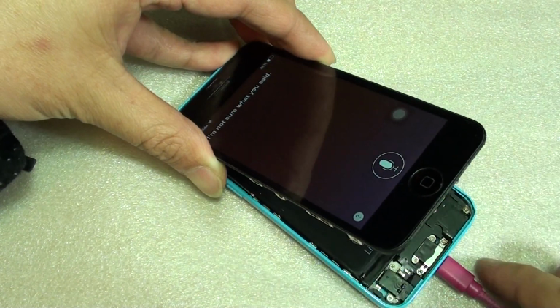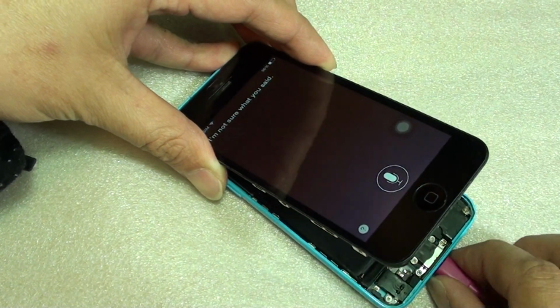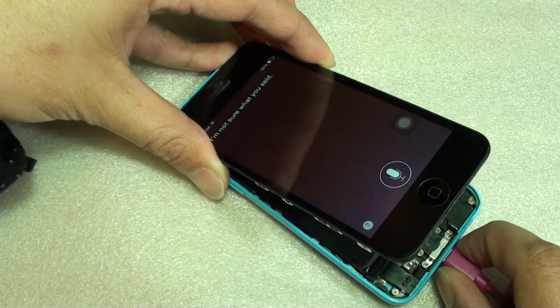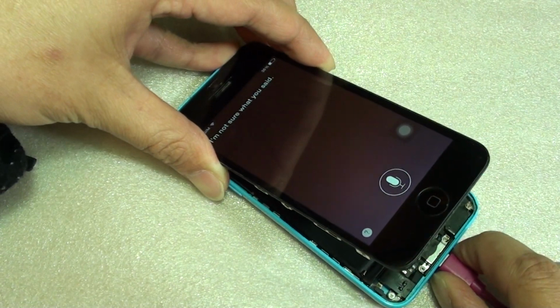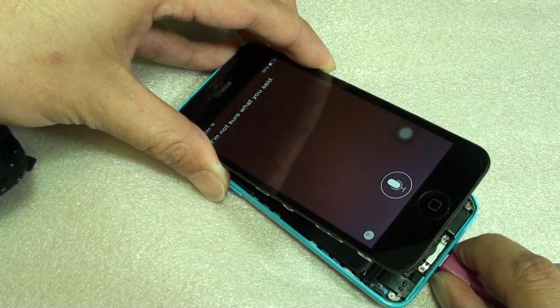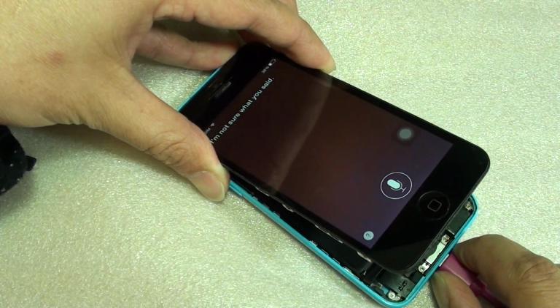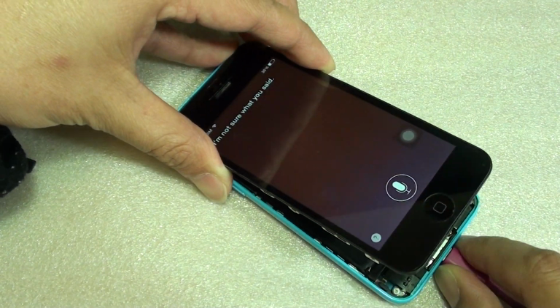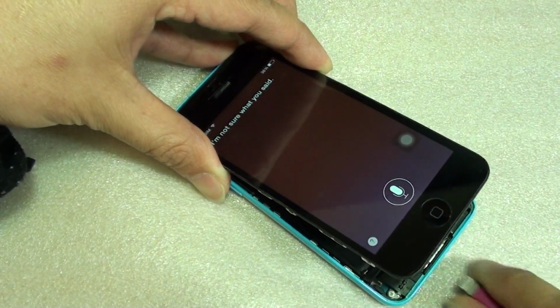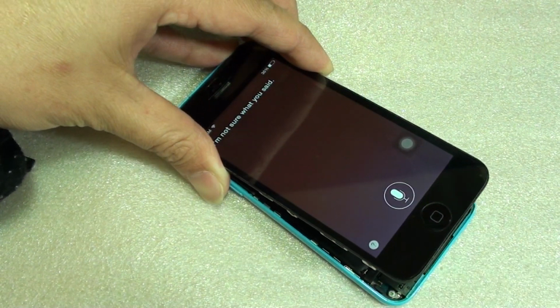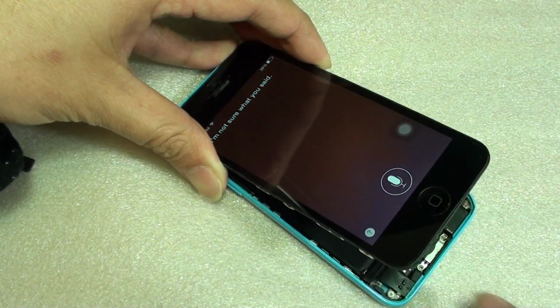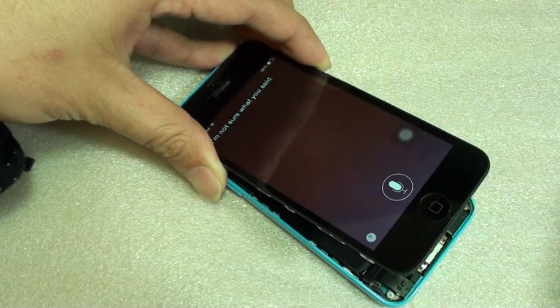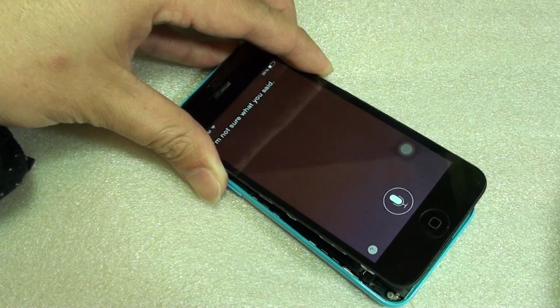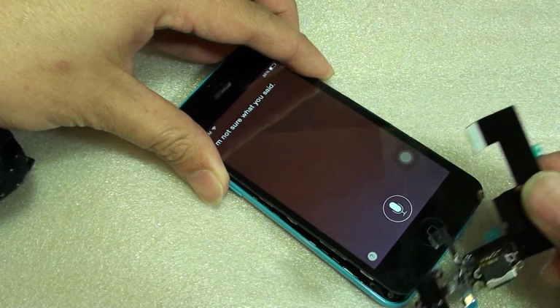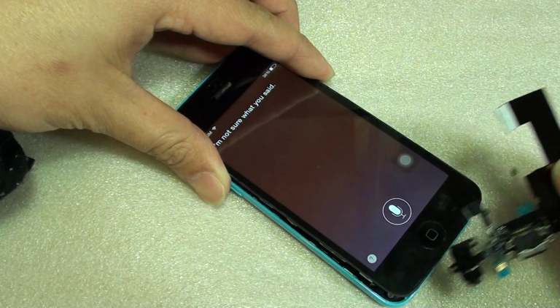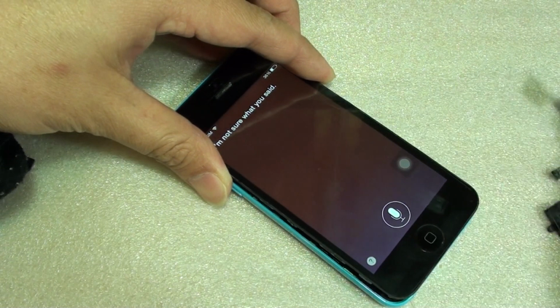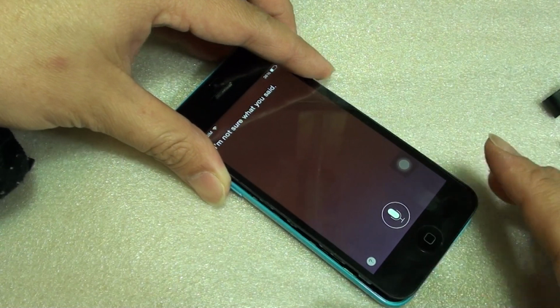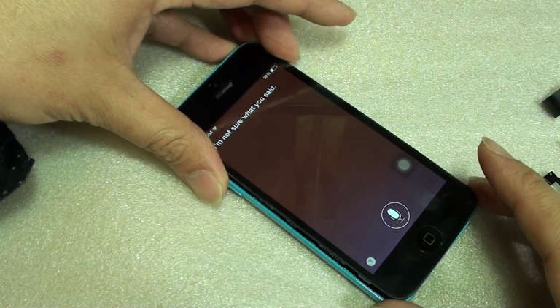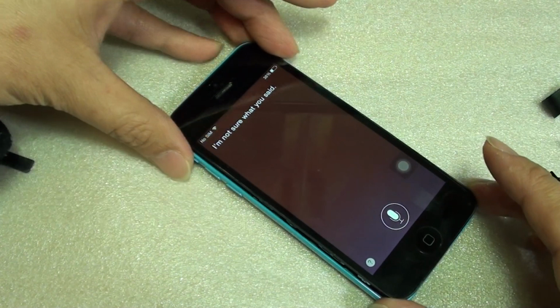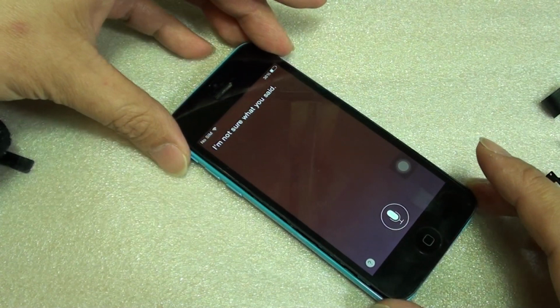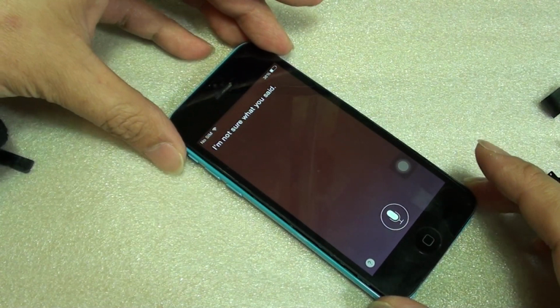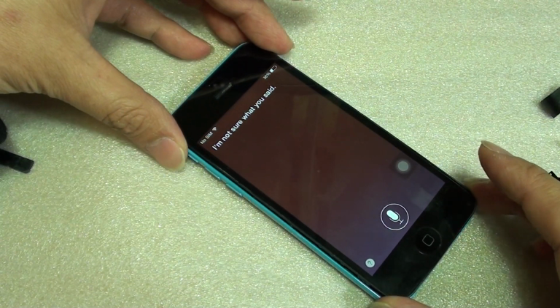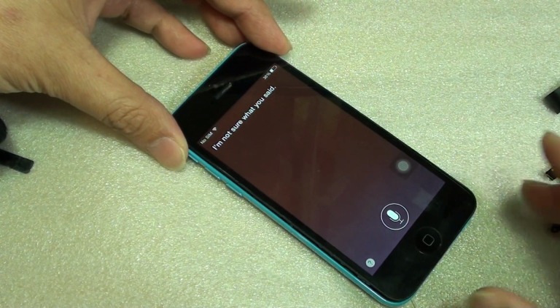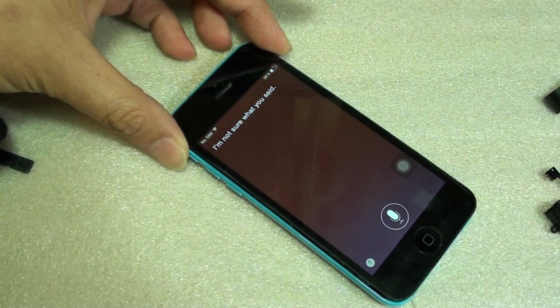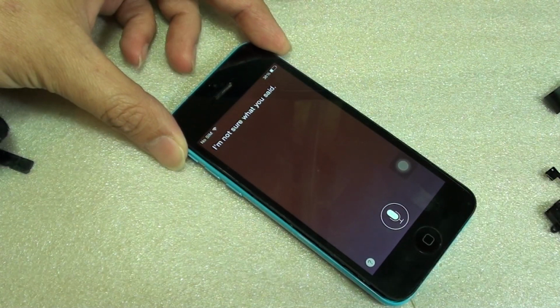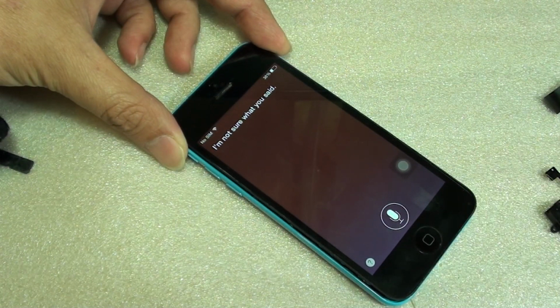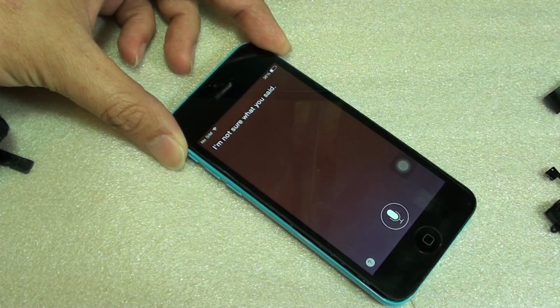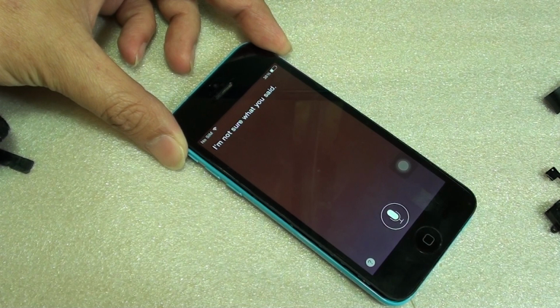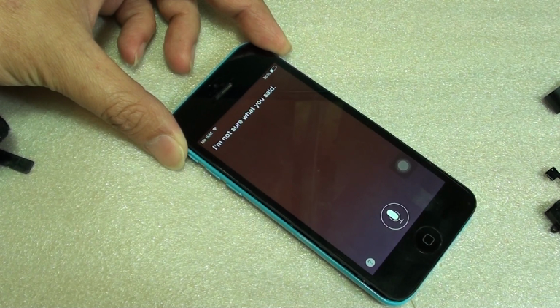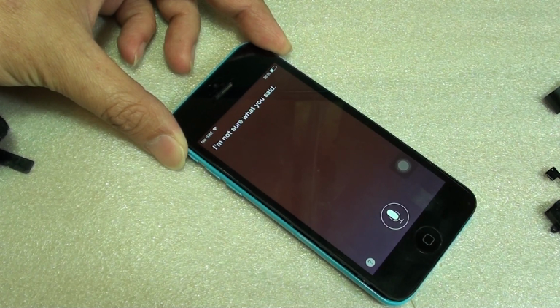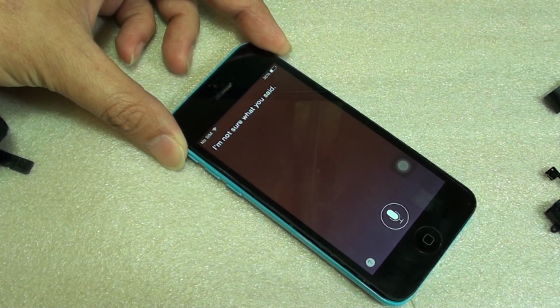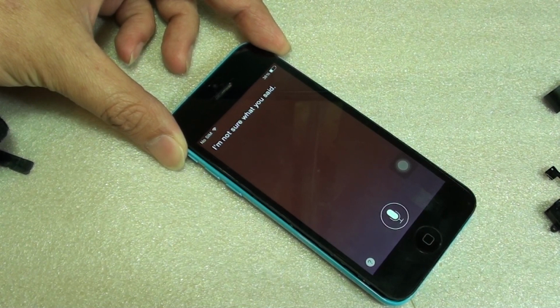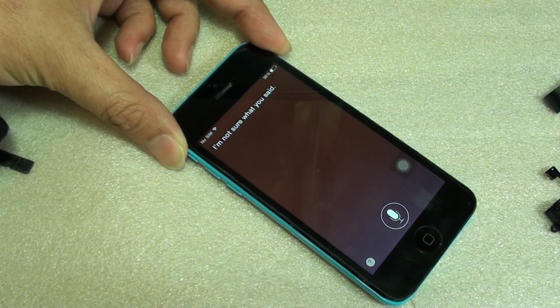And that's it. If you want to fix it, try to replace the battery or the flex cable. Hopefully that helps. If you like this video, please subscribe to my channel for more videos. Thank you for watching.